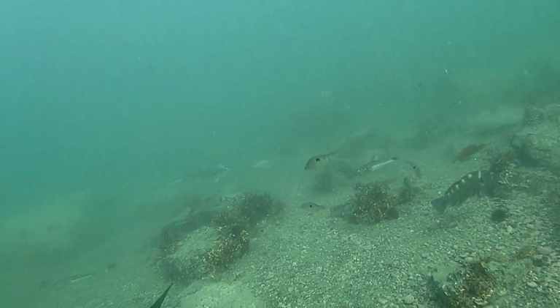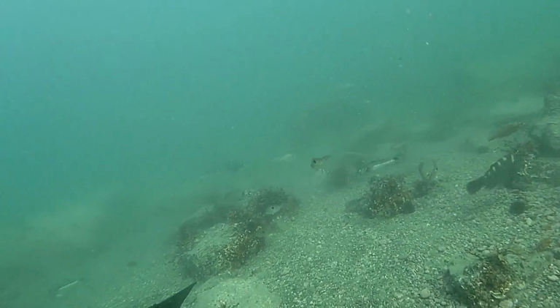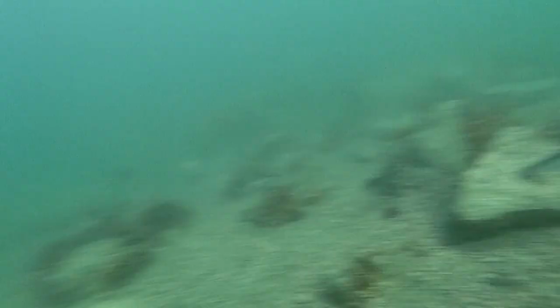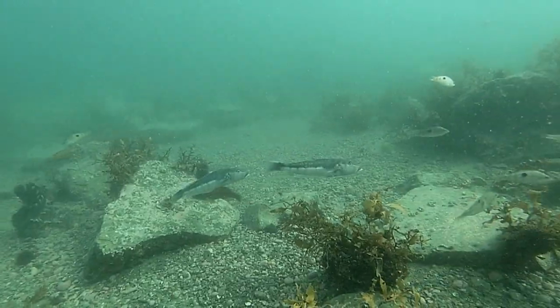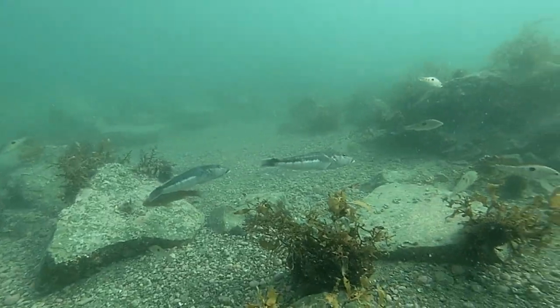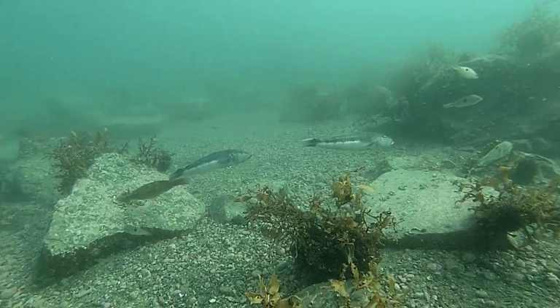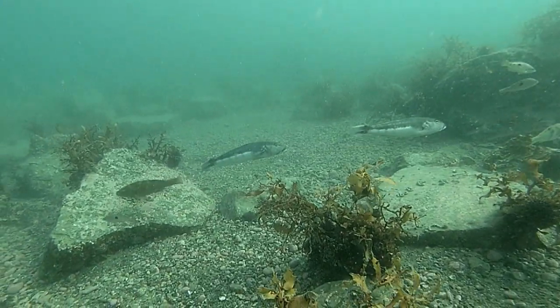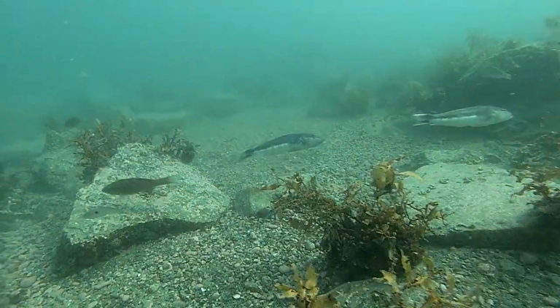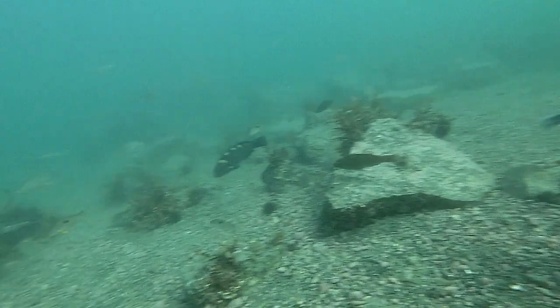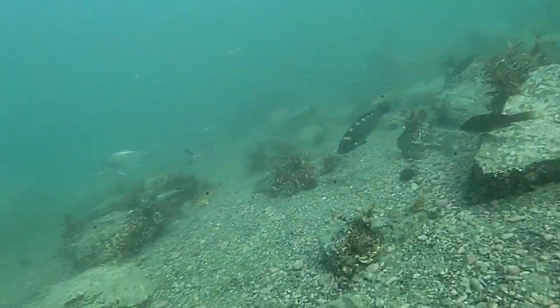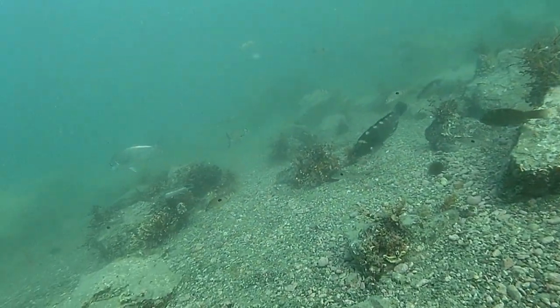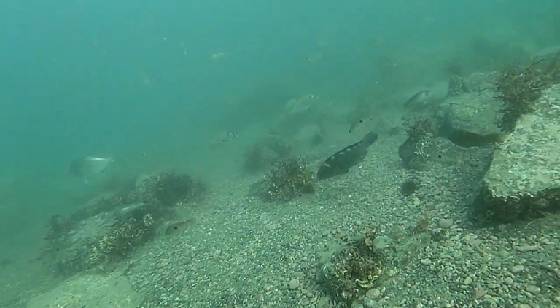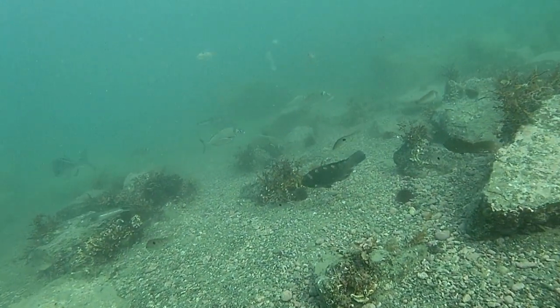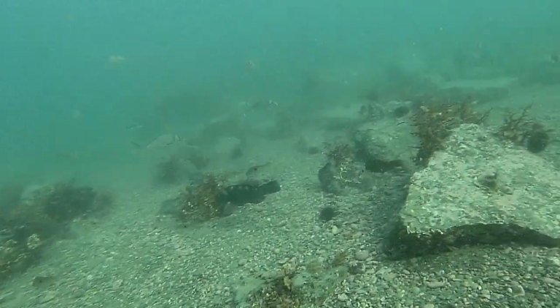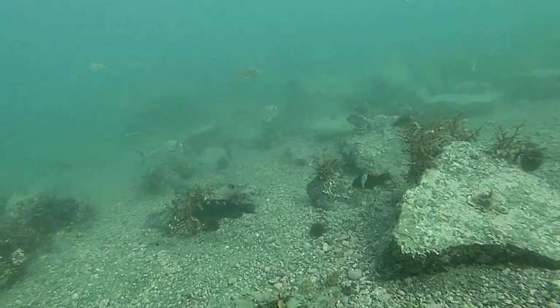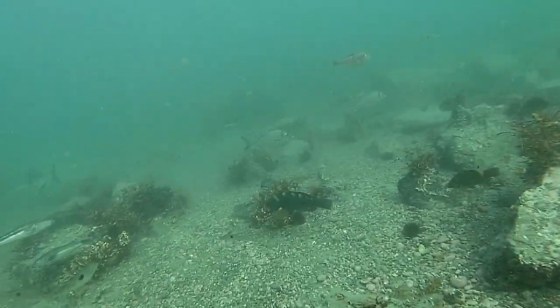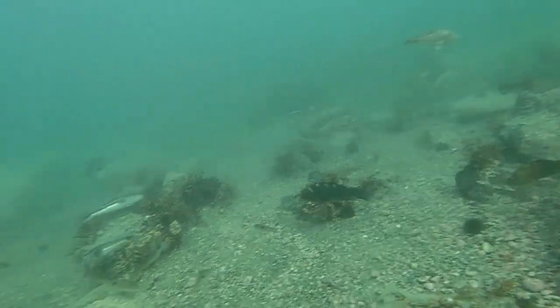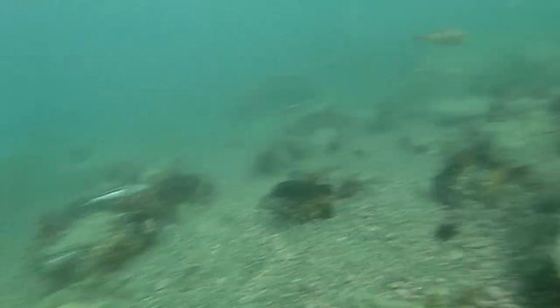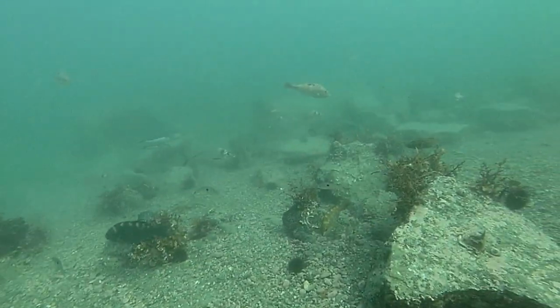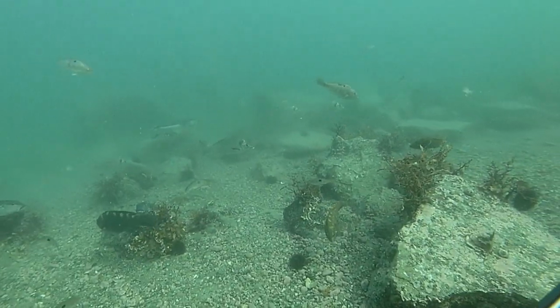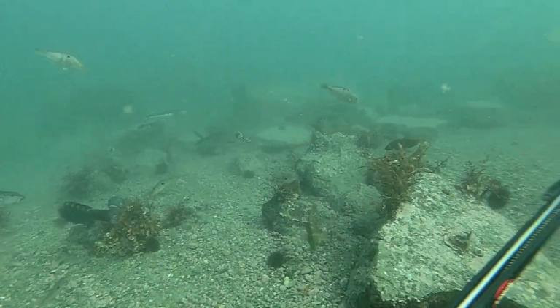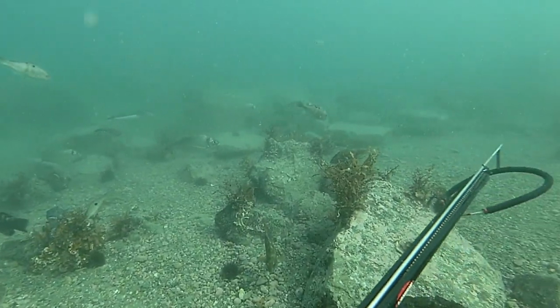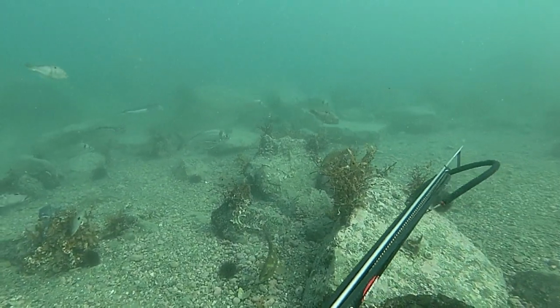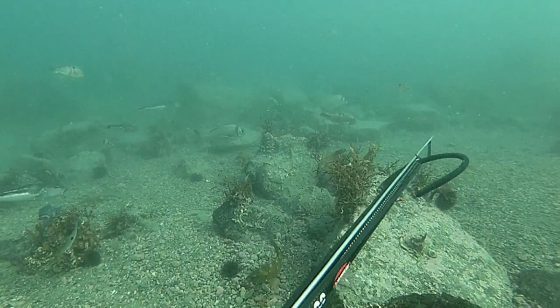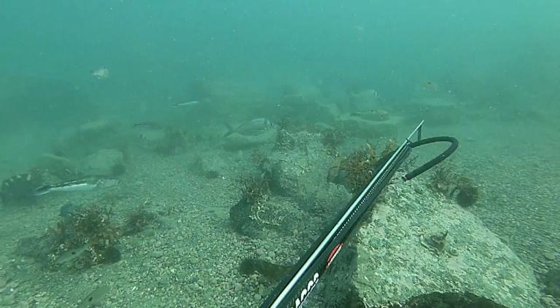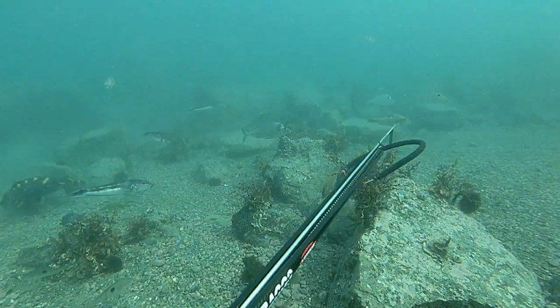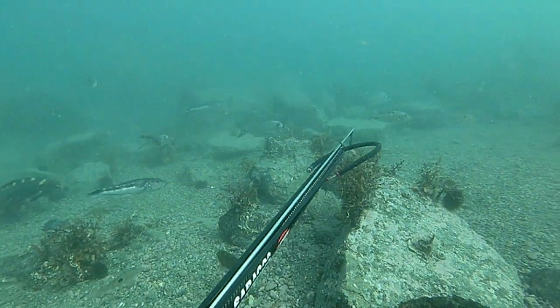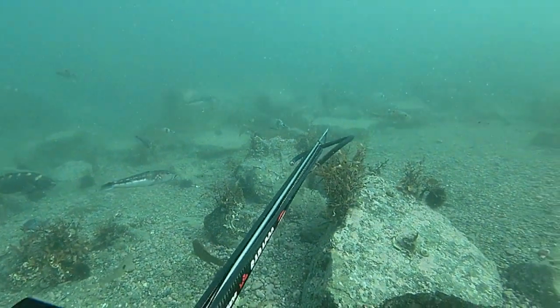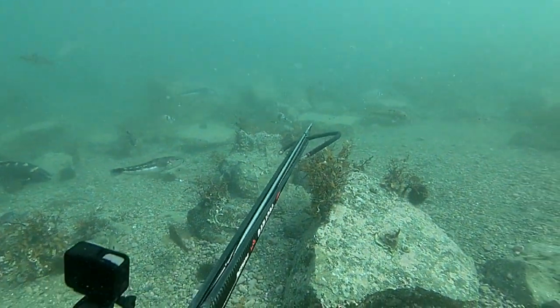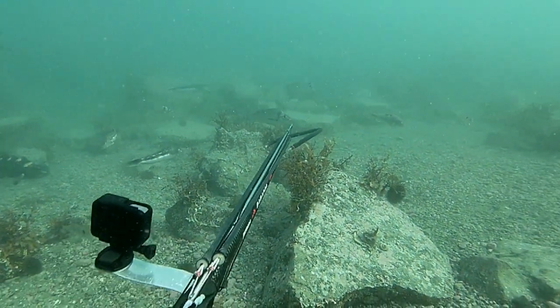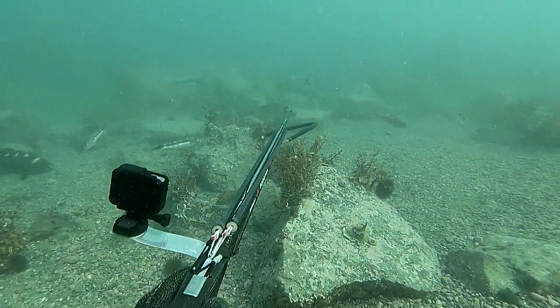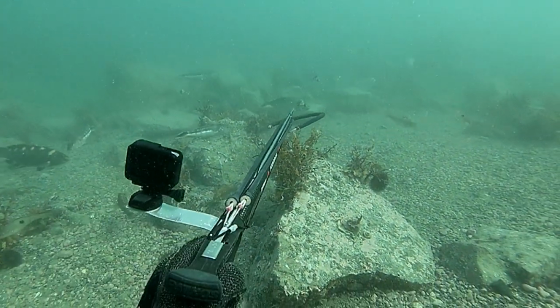You'll notice that at first there's quite a large school, but as I start shooting fish they slowly start disappearing. As a rule of thumb, they'll usually hang around for about 30 minutes before moving on to another spot.